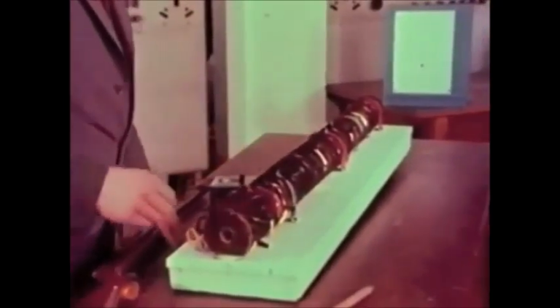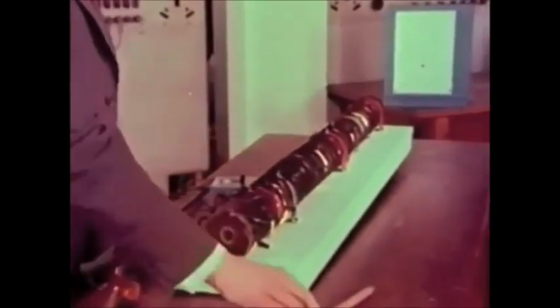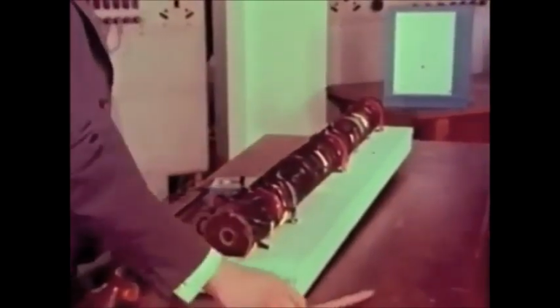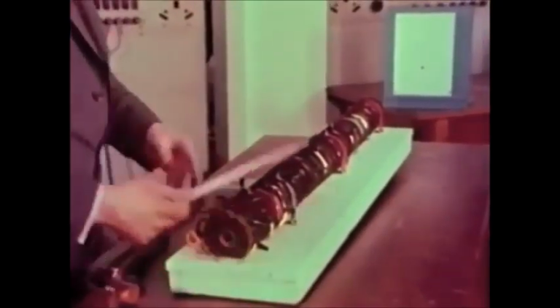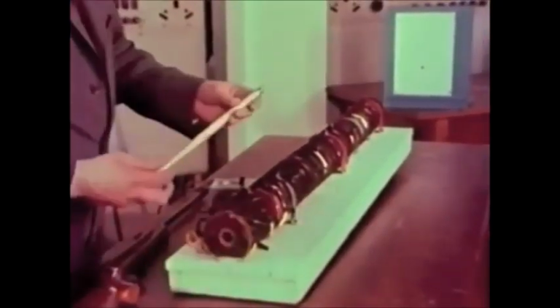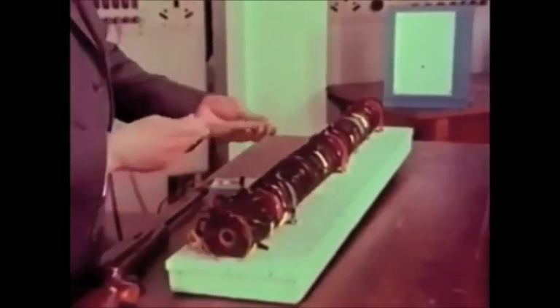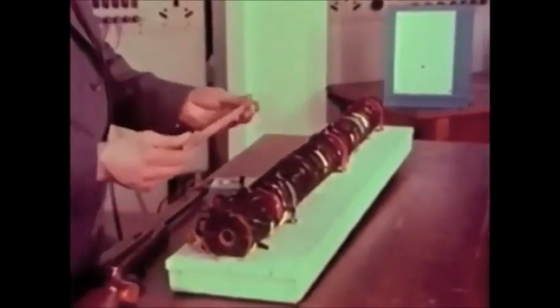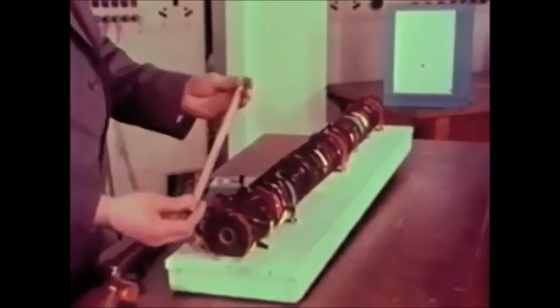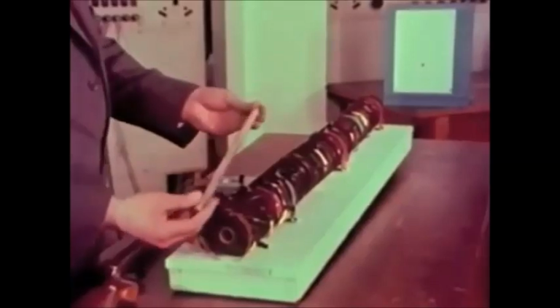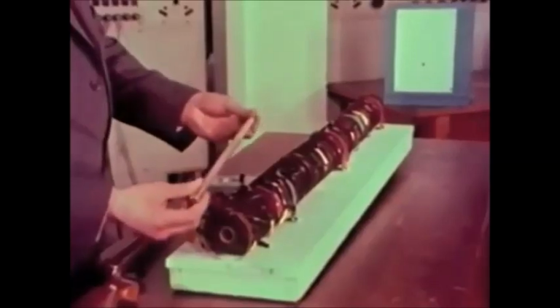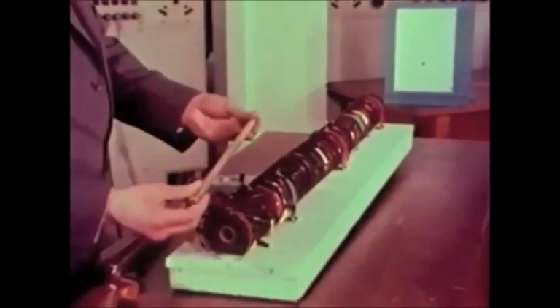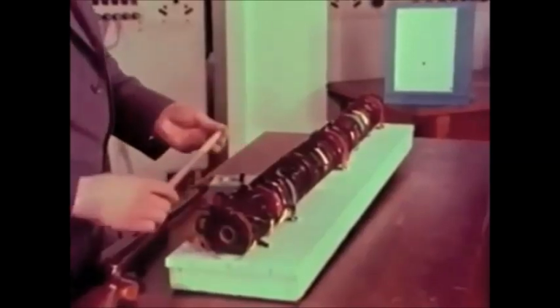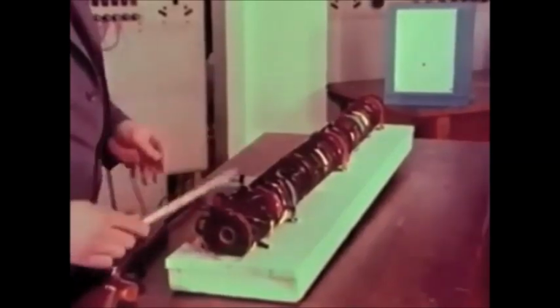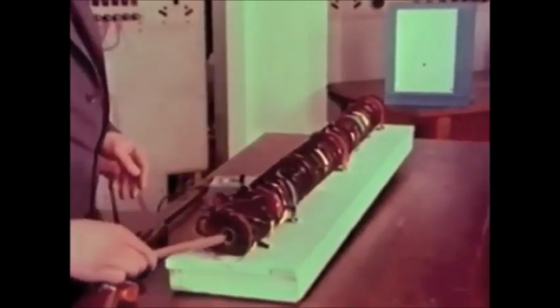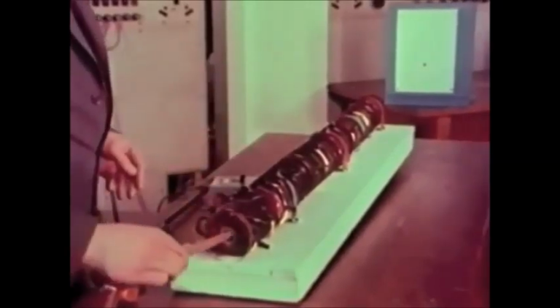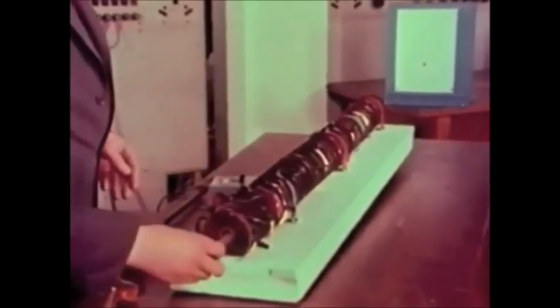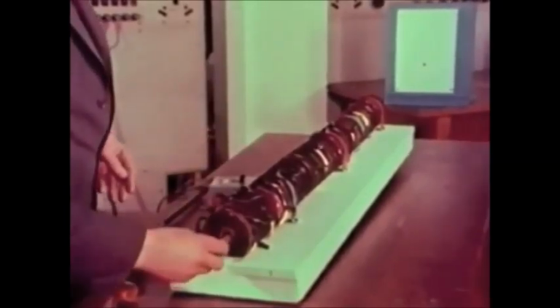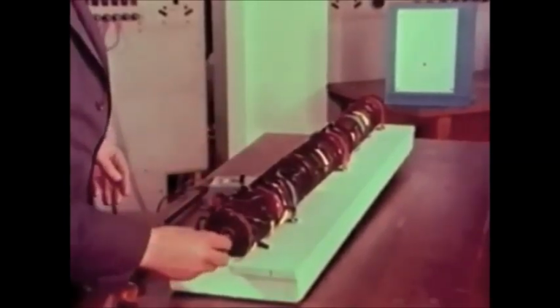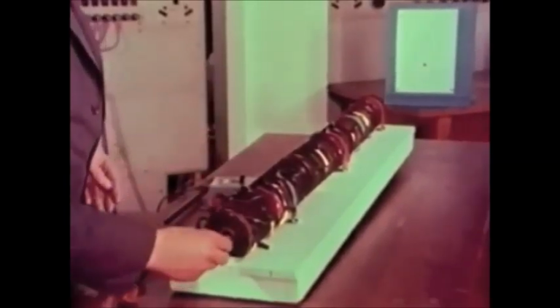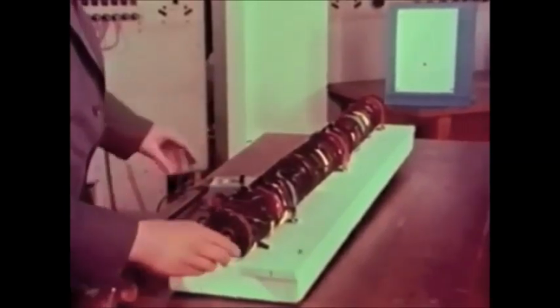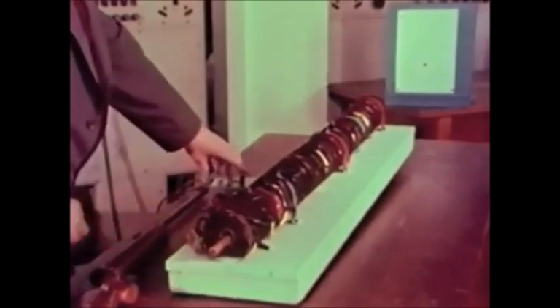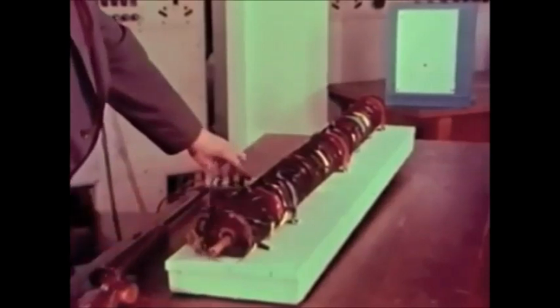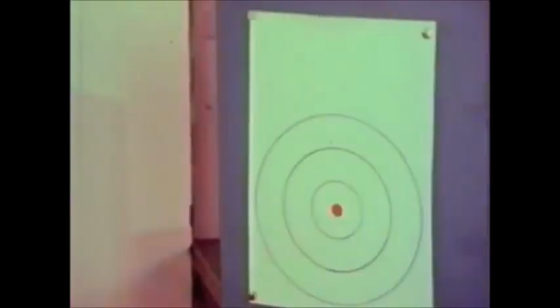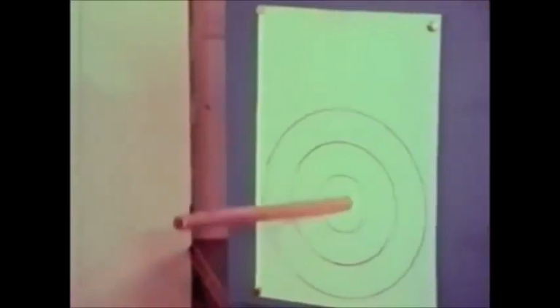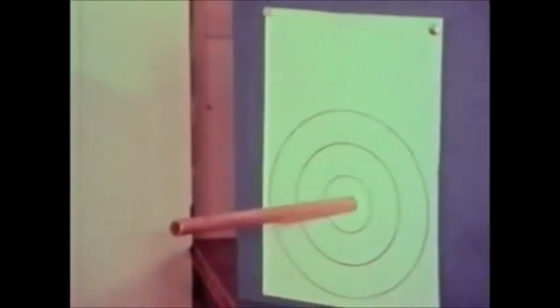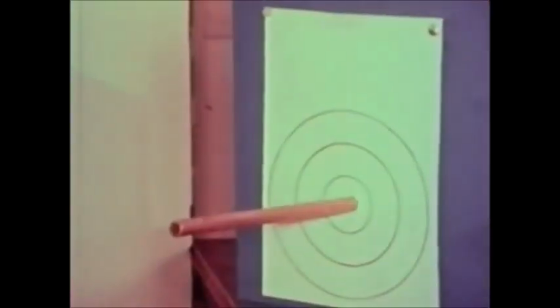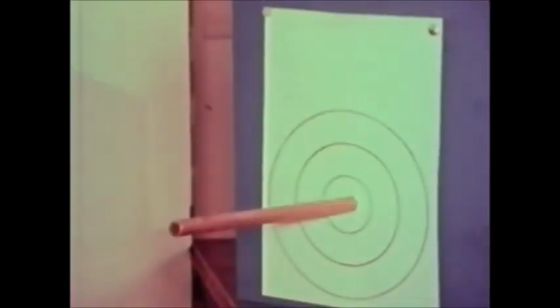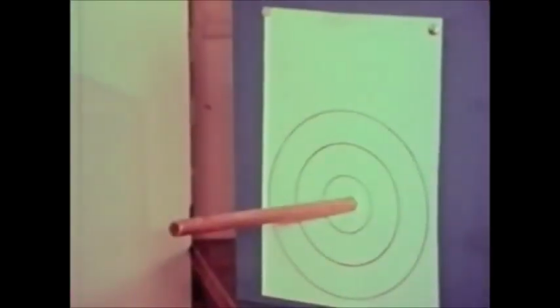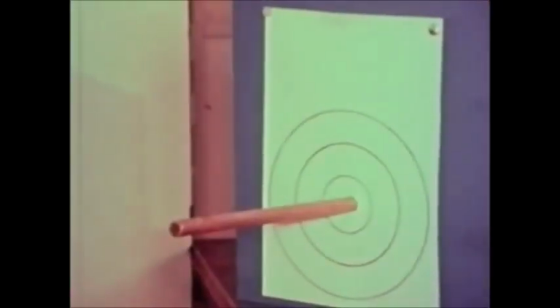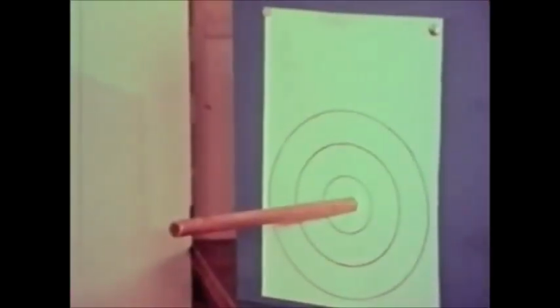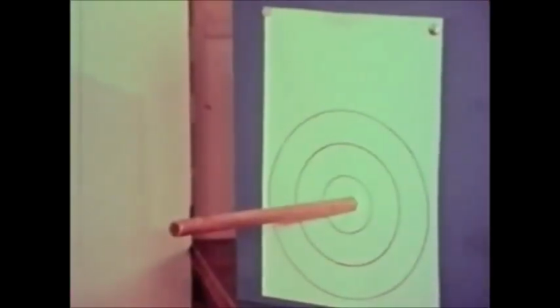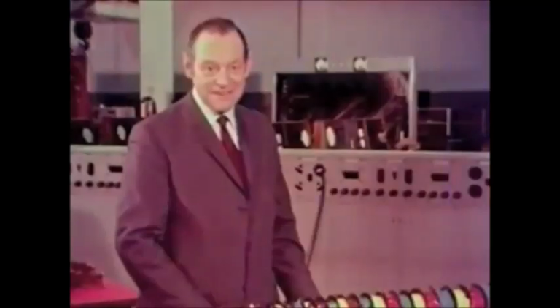The moving part is a steel rod with a copper sleeve around it. We put it in the end of the tube and fire. Well, that wasn't a bad shot, was it?